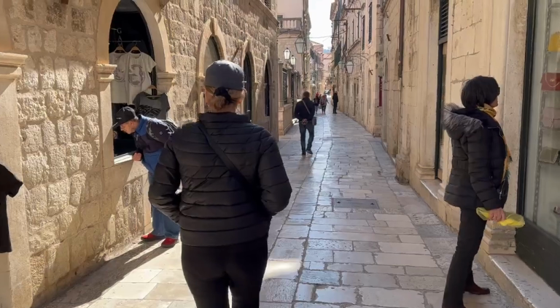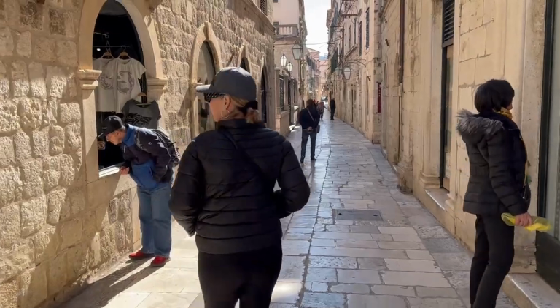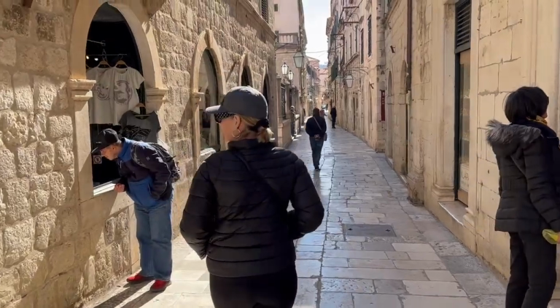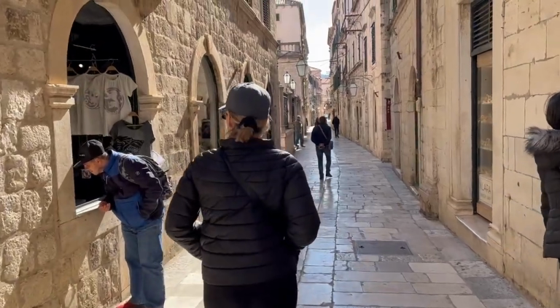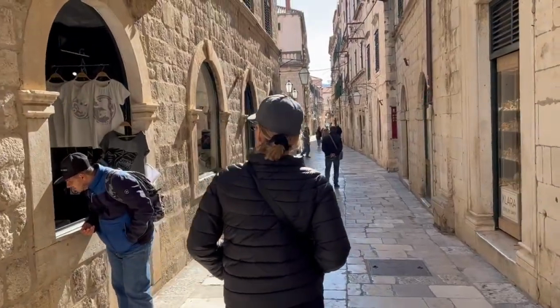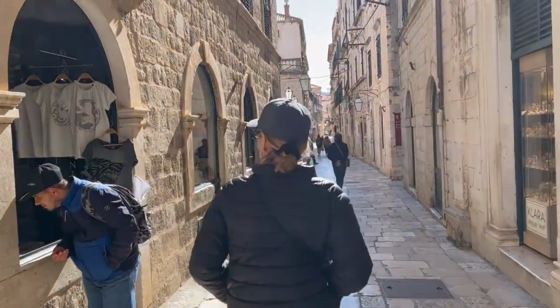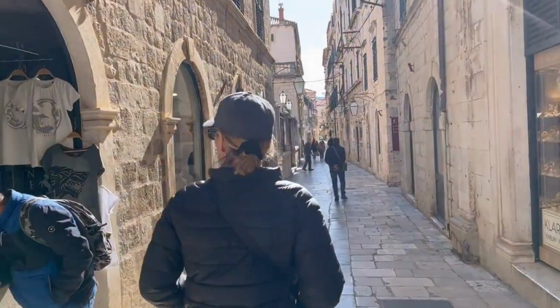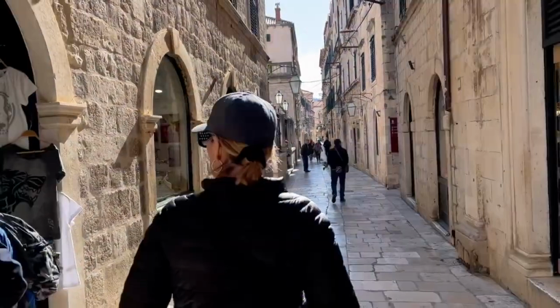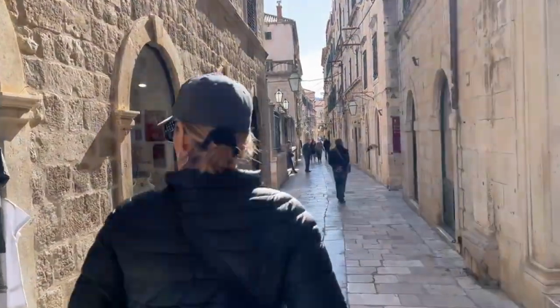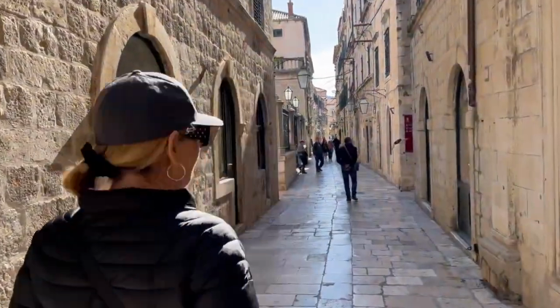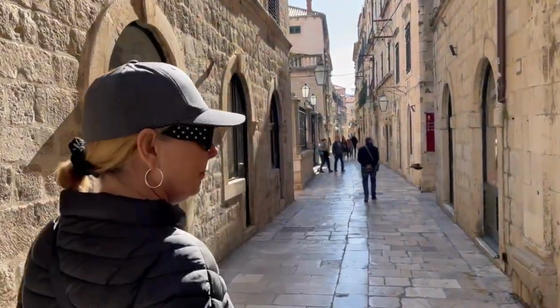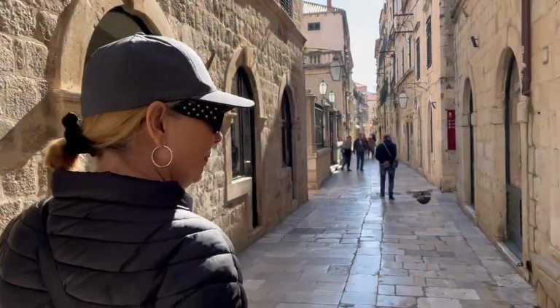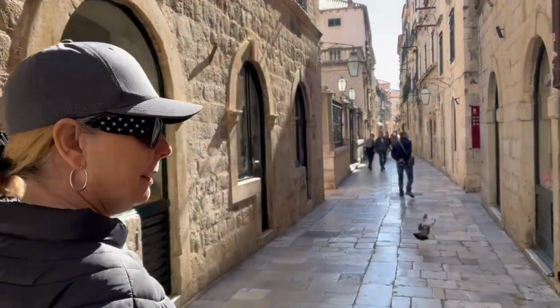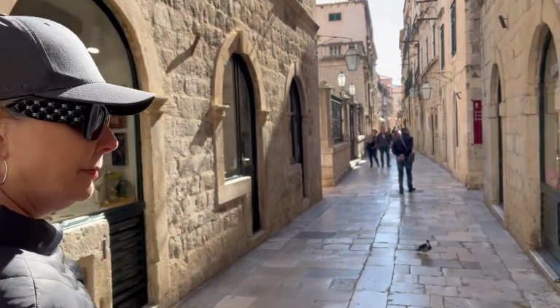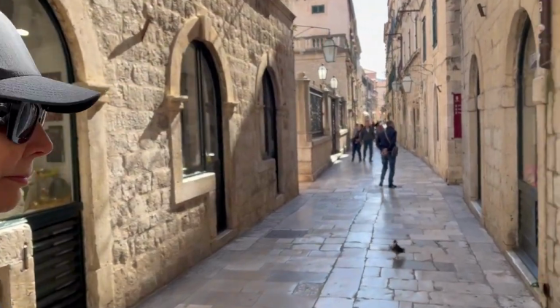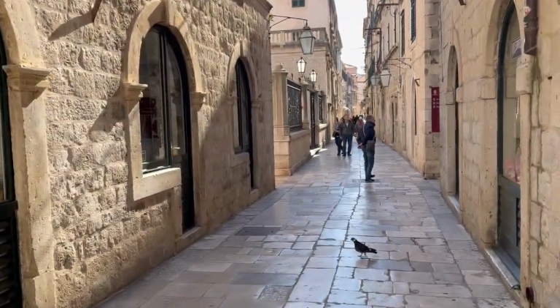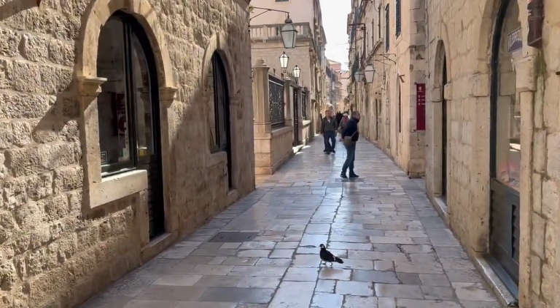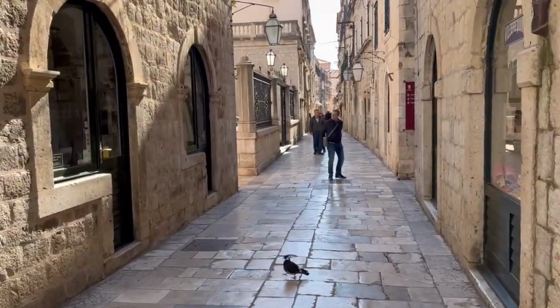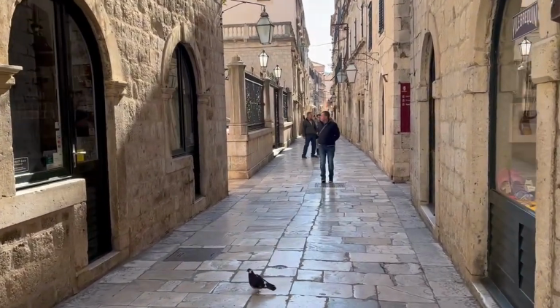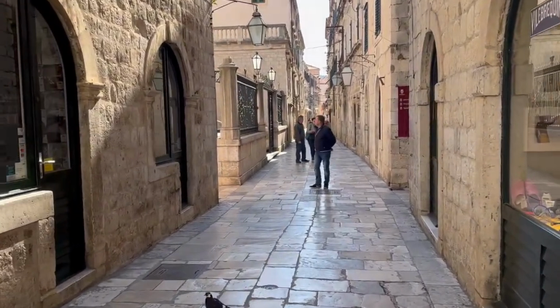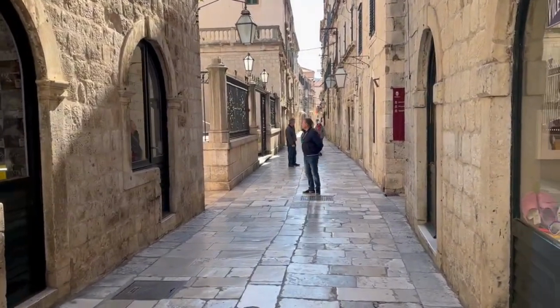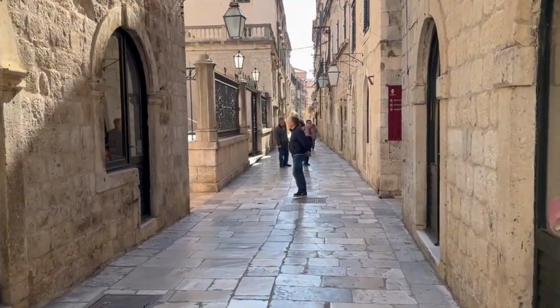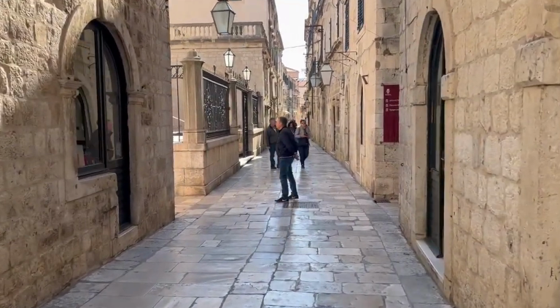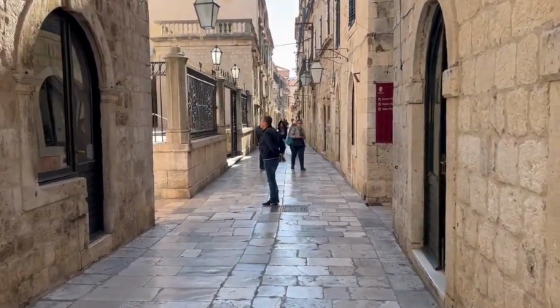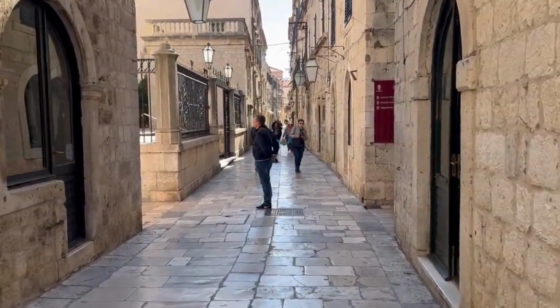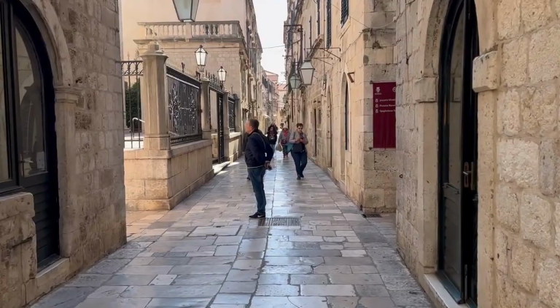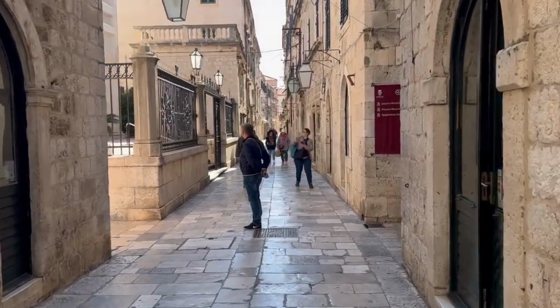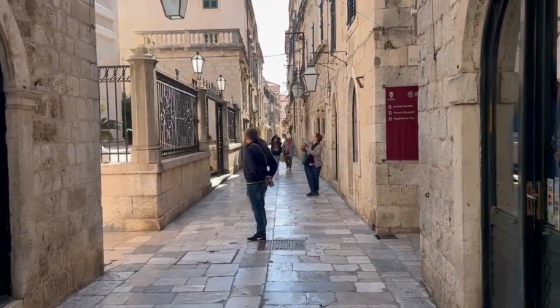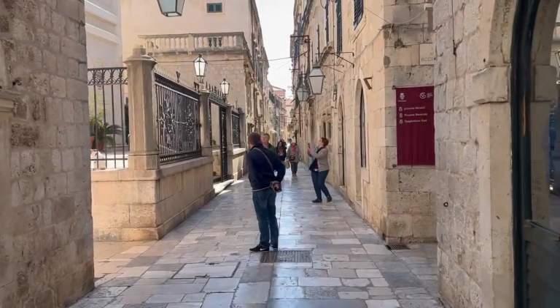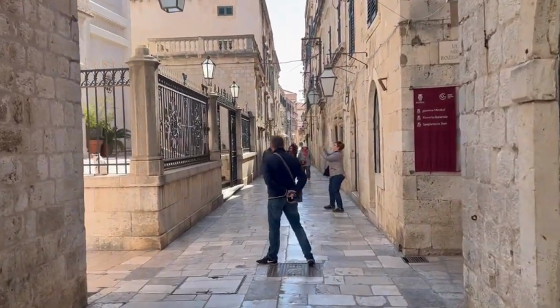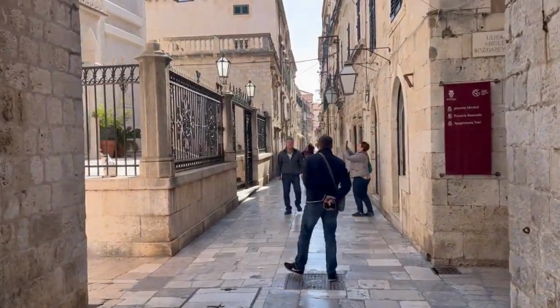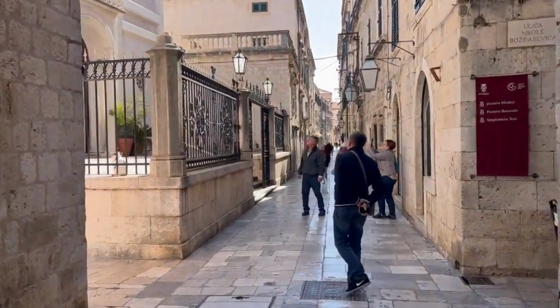We're doing a tour with Isabelle. Isabelle, say hi. Hi. This is Old Town Dubrovnik. Beautiful, like old, old town.